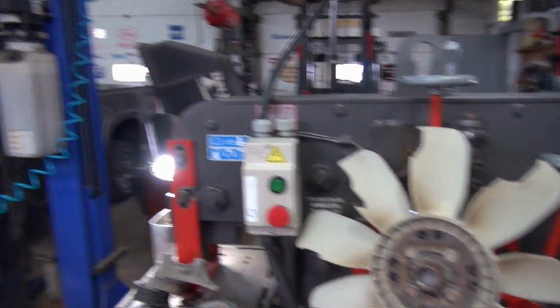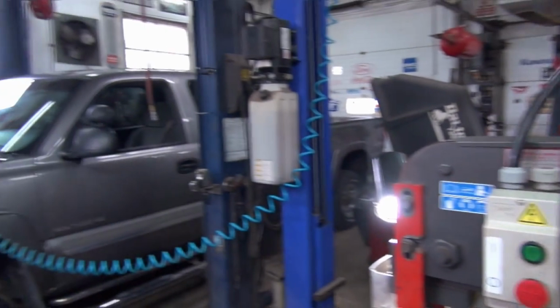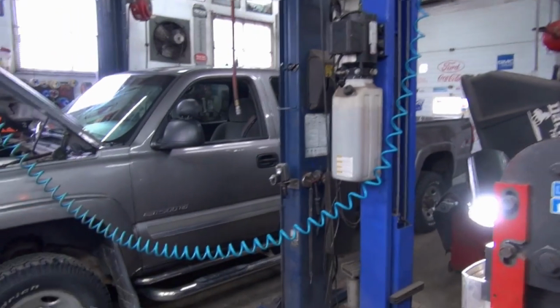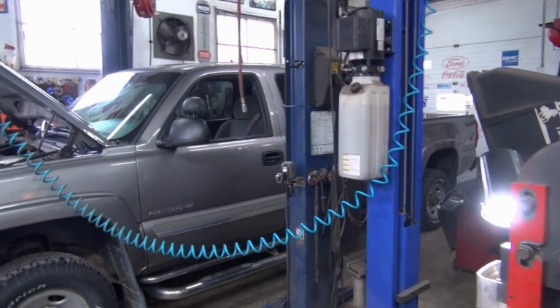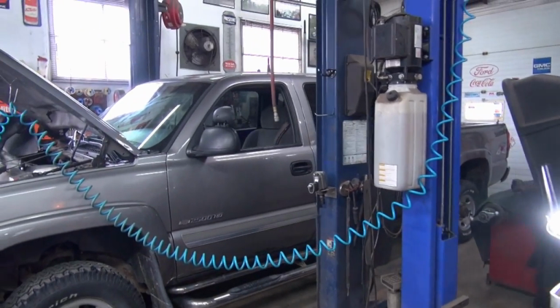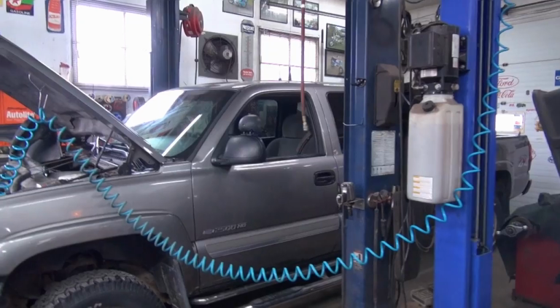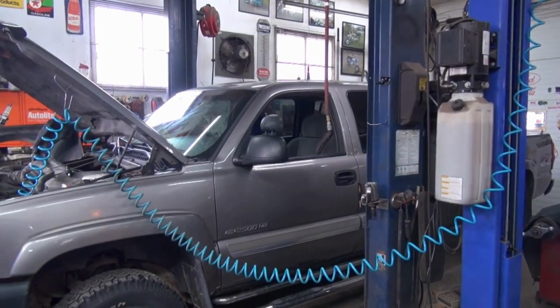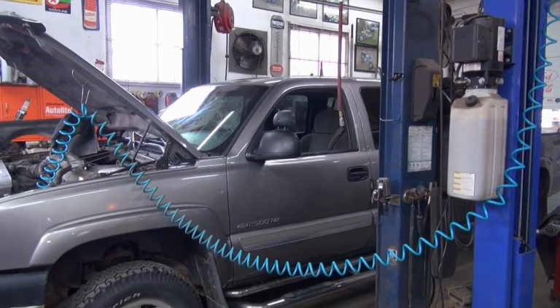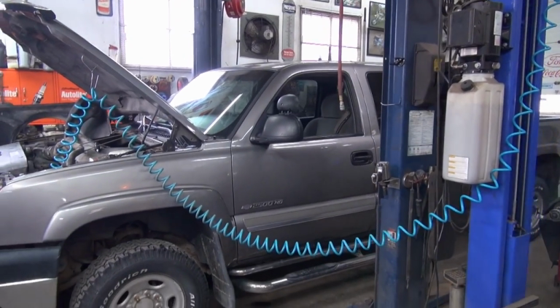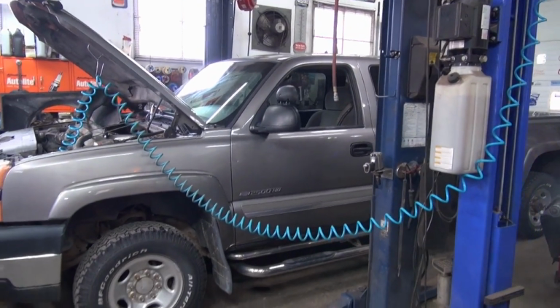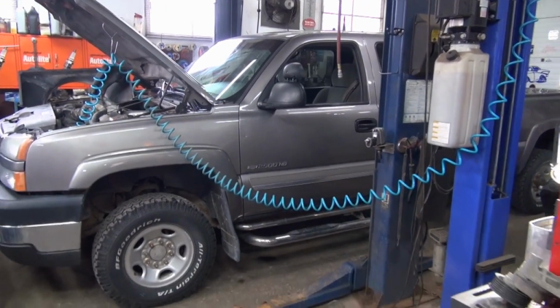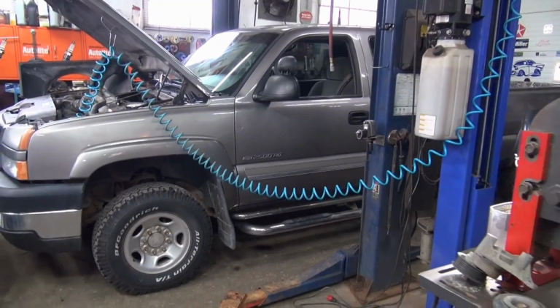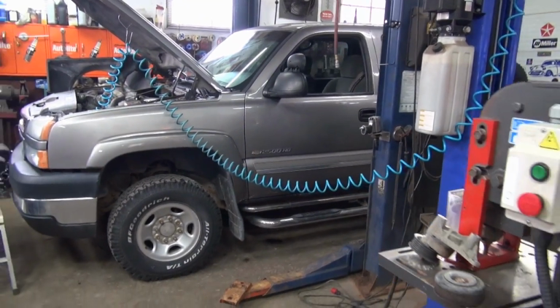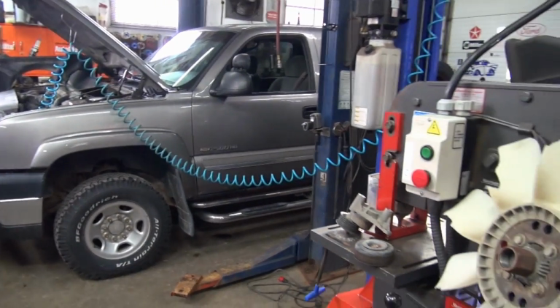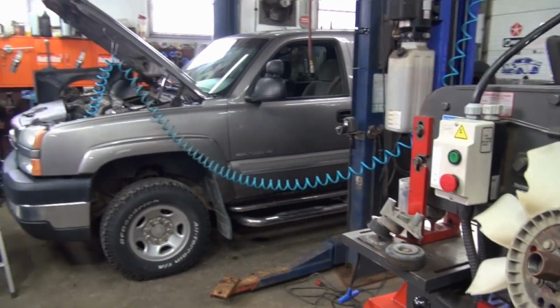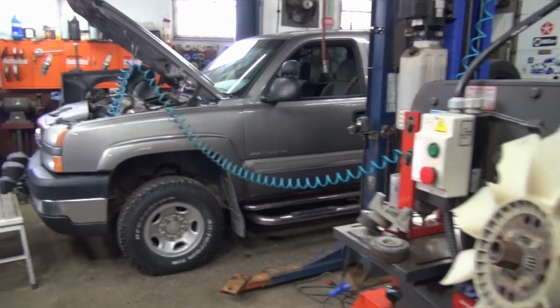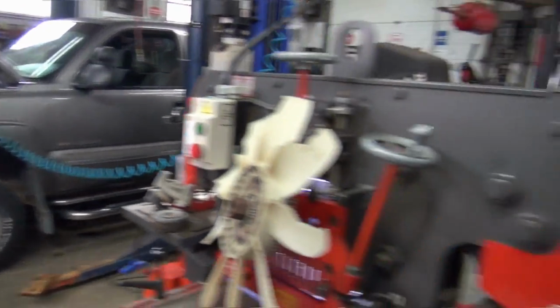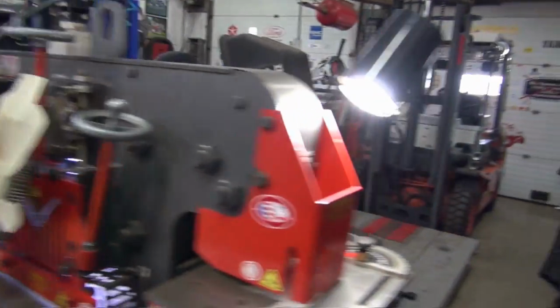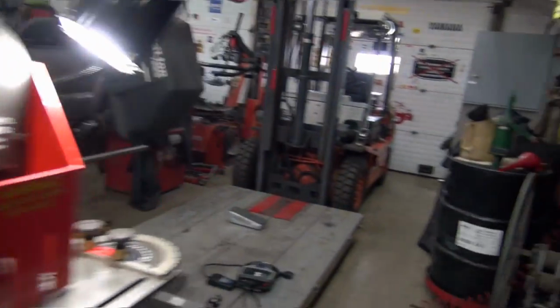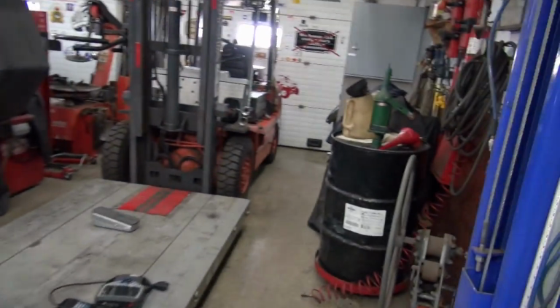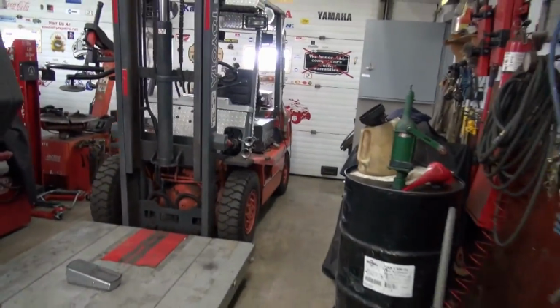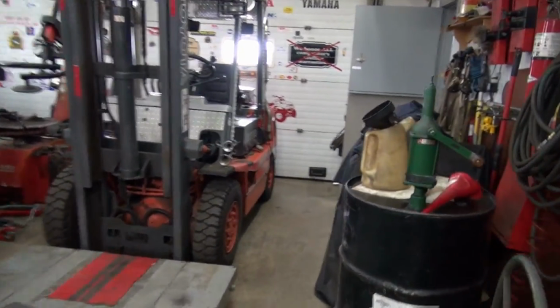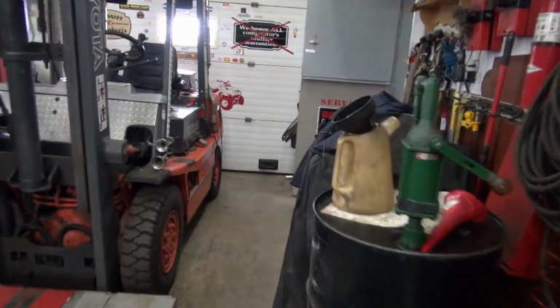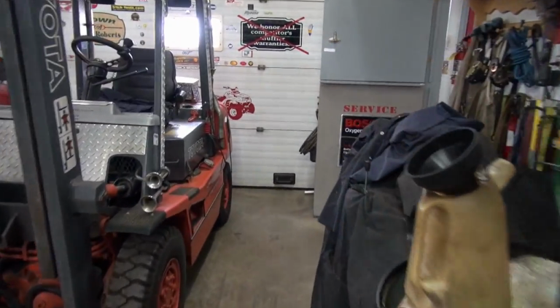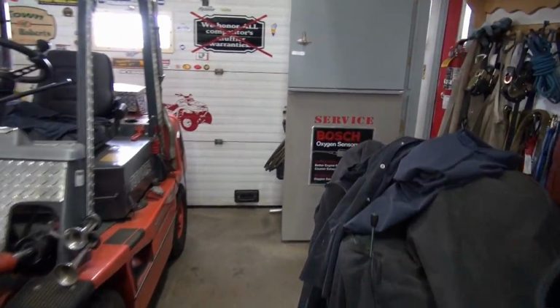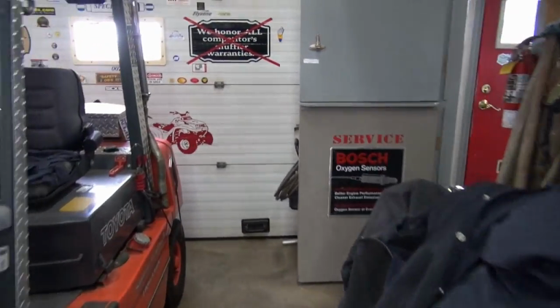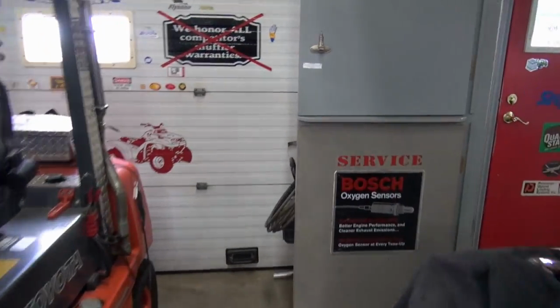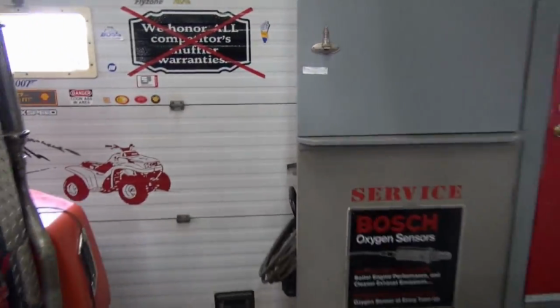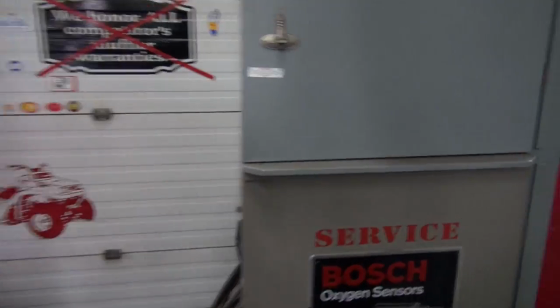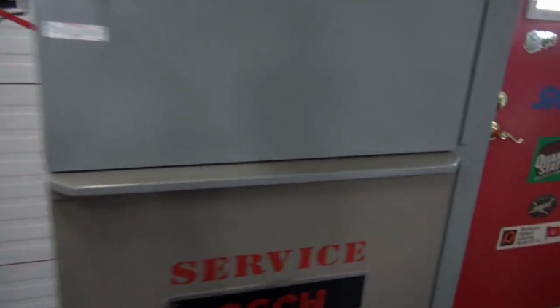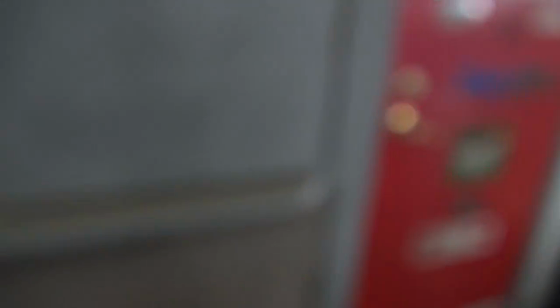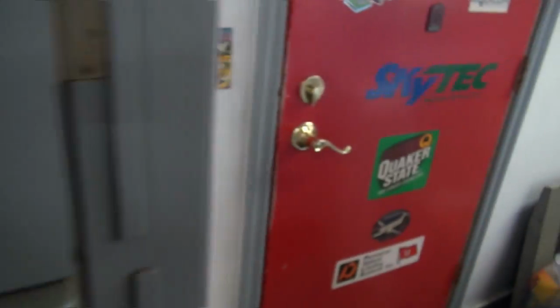But anyway, that's not what this video is about. I'm getting a lot of people asking me what our weather is like here. I know everybody else has been getting a lot of terrible, terrible weather, so let's go out and have a look by the door and I shall show you what it's like here.